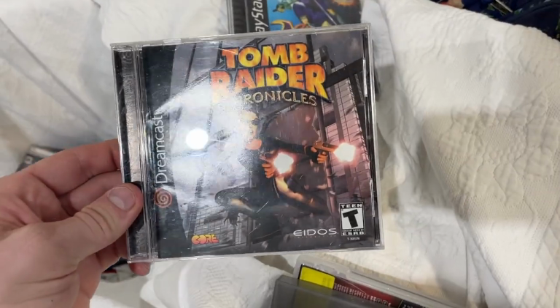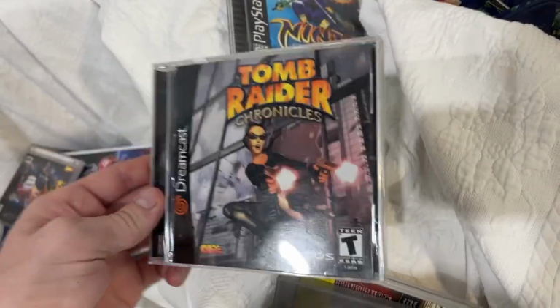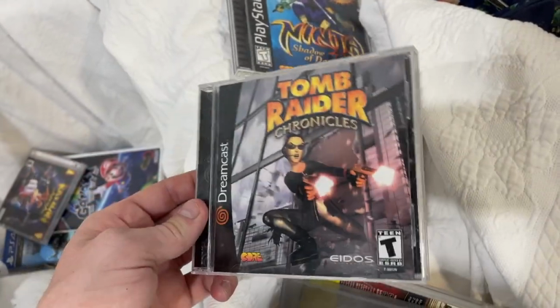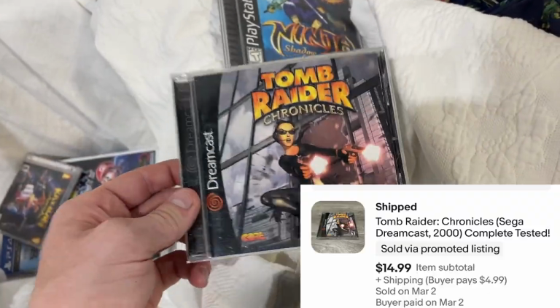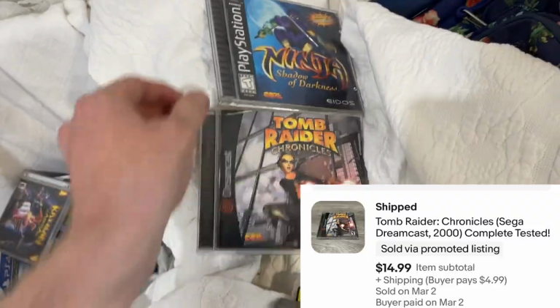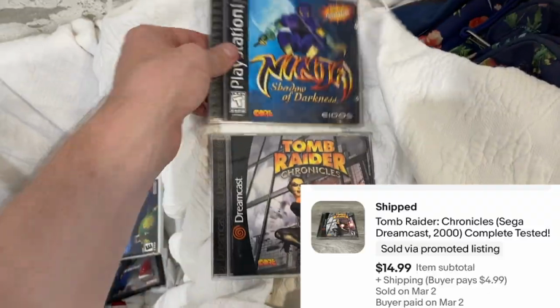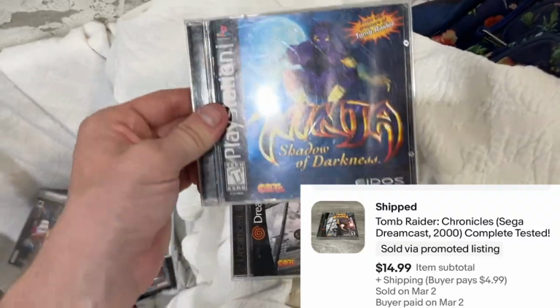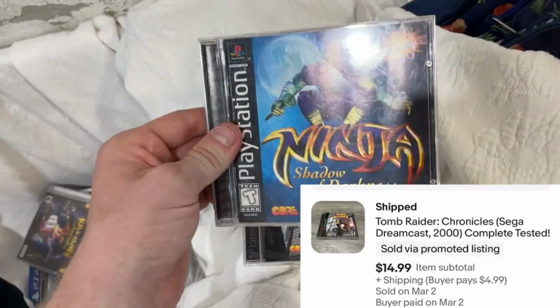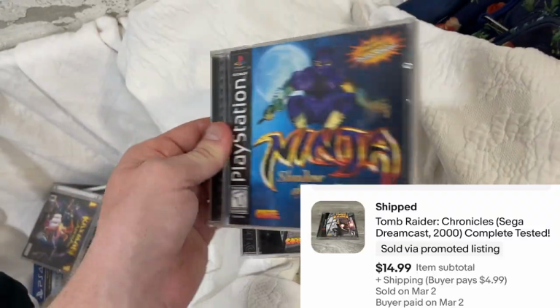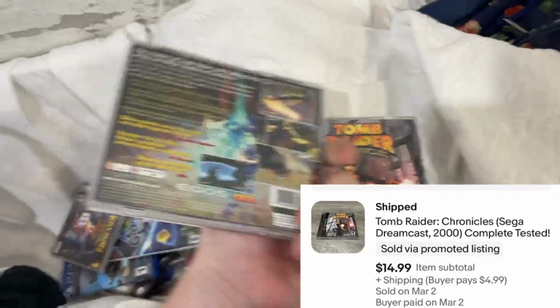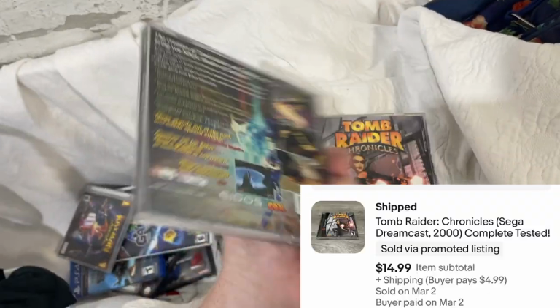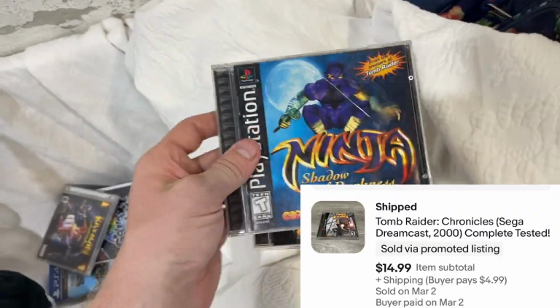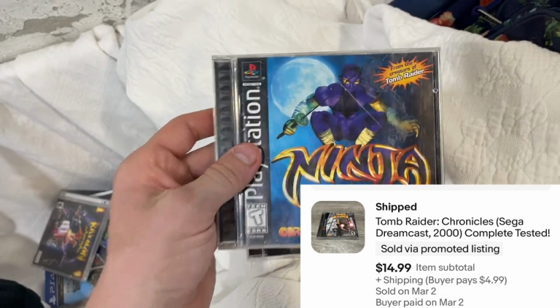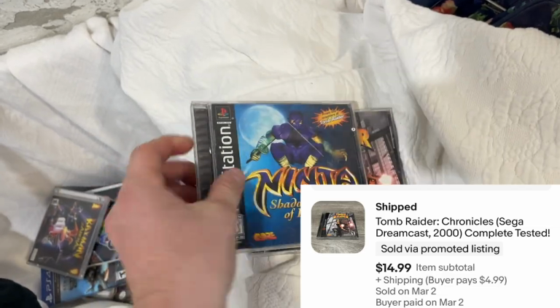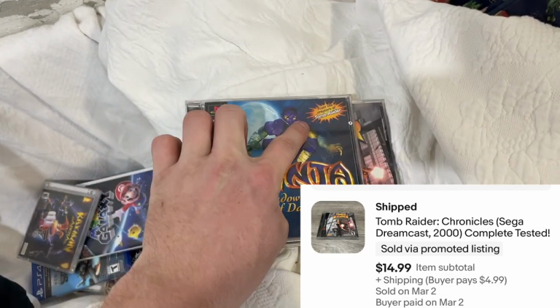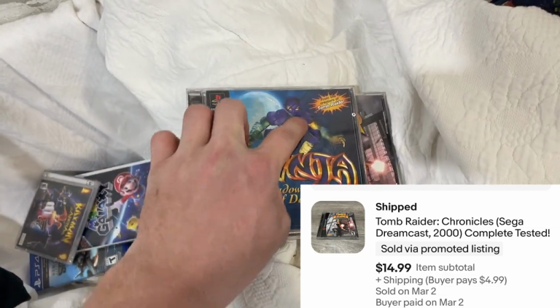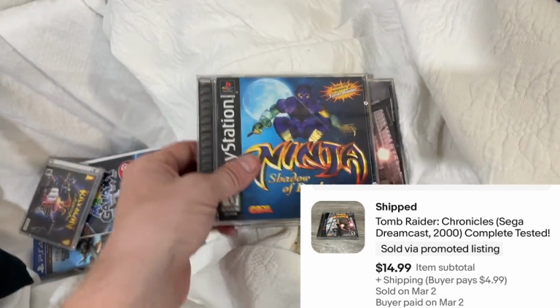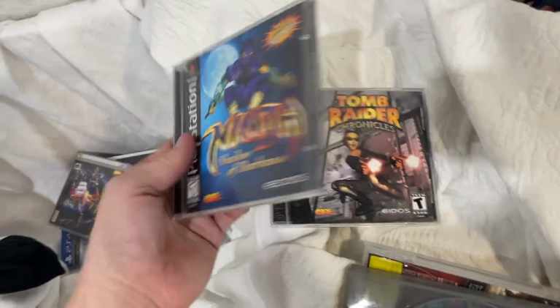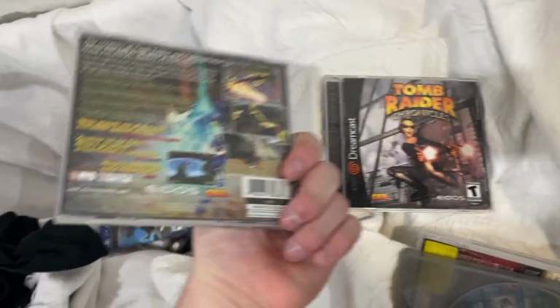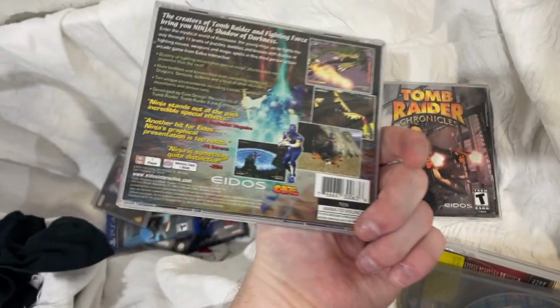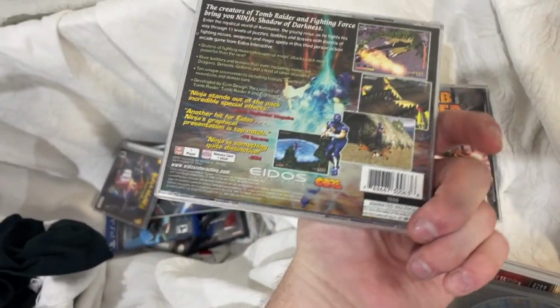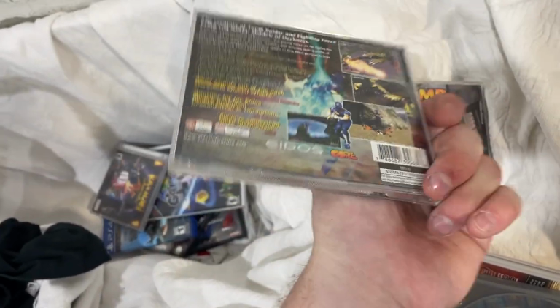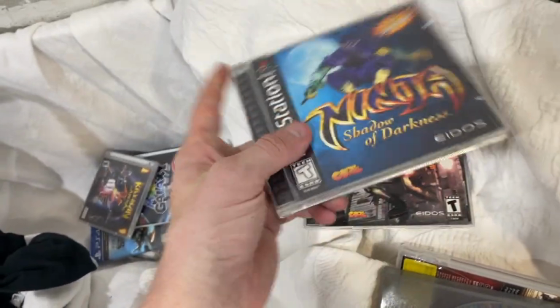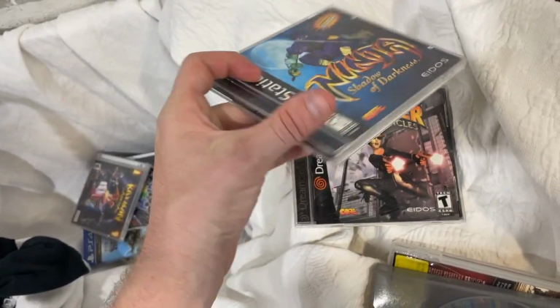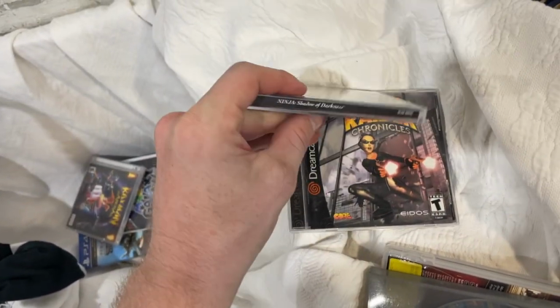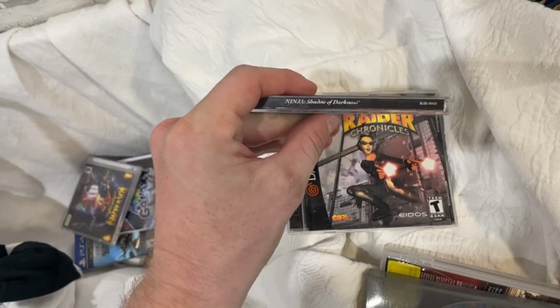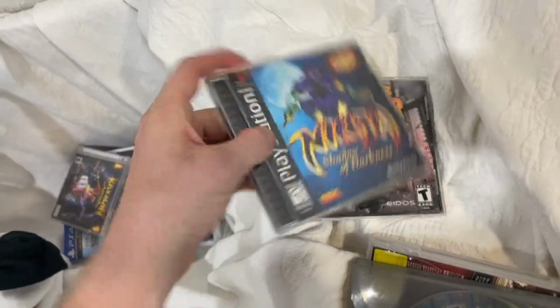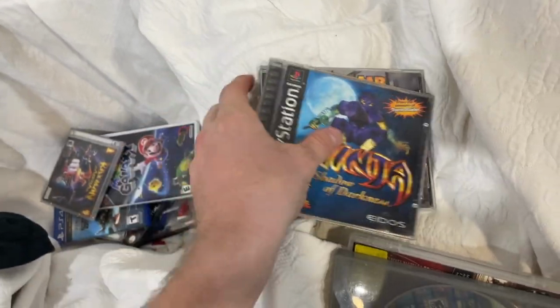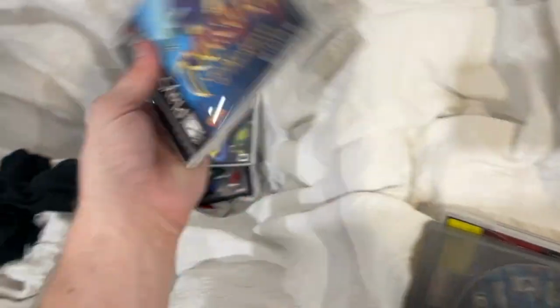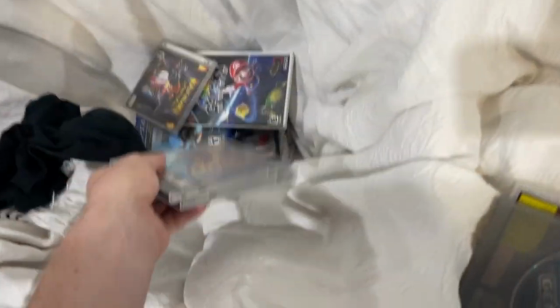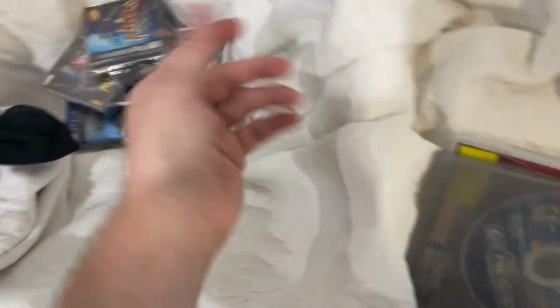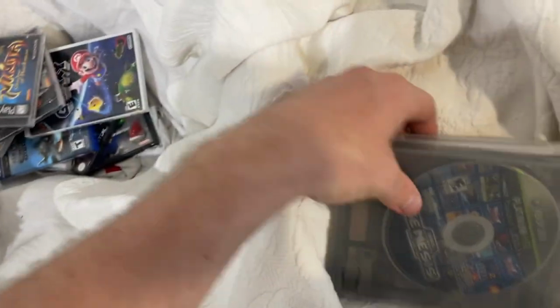I looked this one up — this one's going for 15 and this one's going for 25 to 30. There's a little crack on the case but I might find a replacement case because the backside and disc are good. Easy money on games. Really good day today.